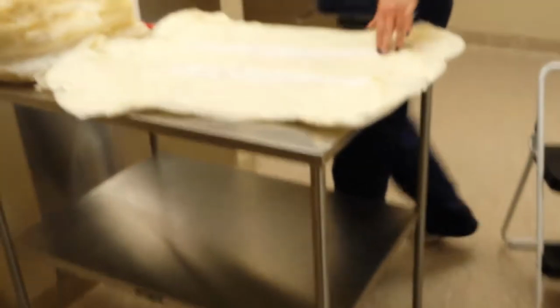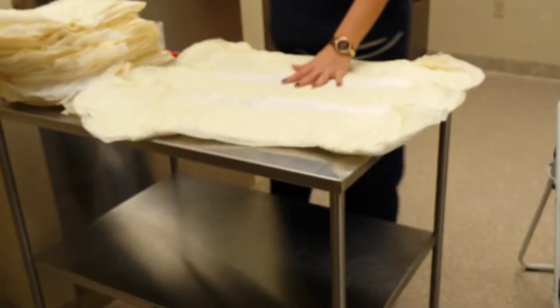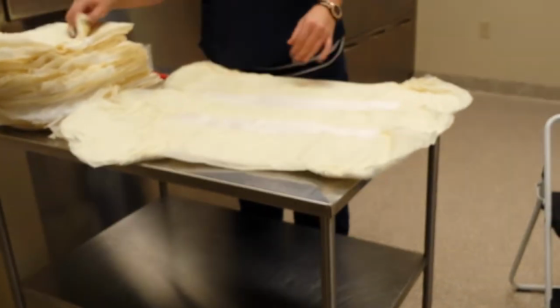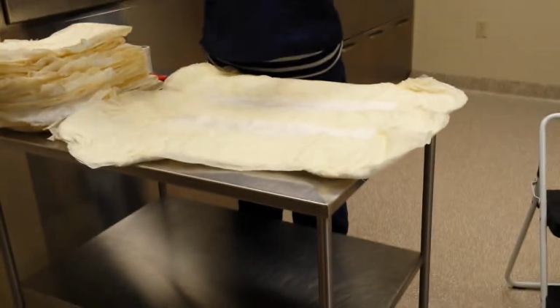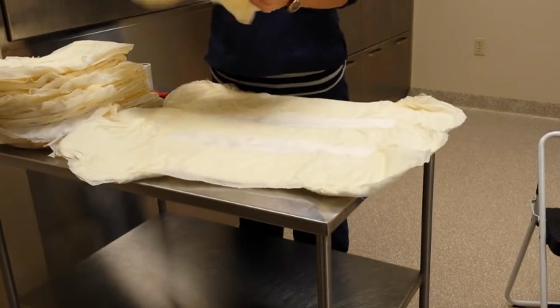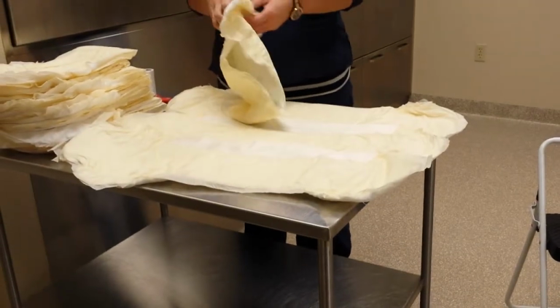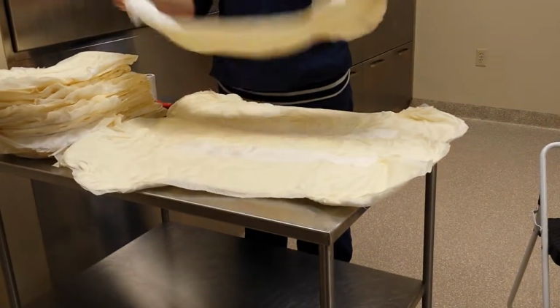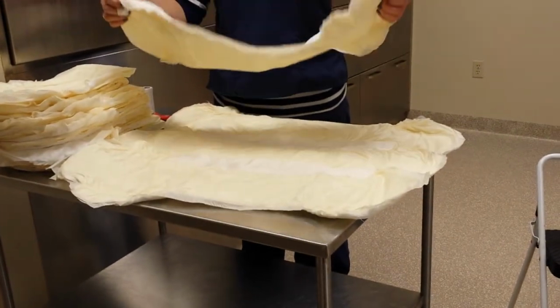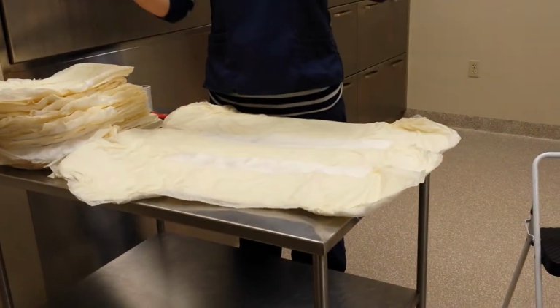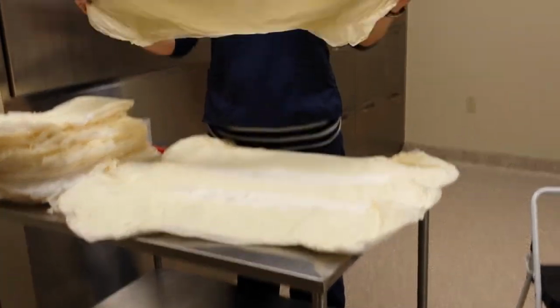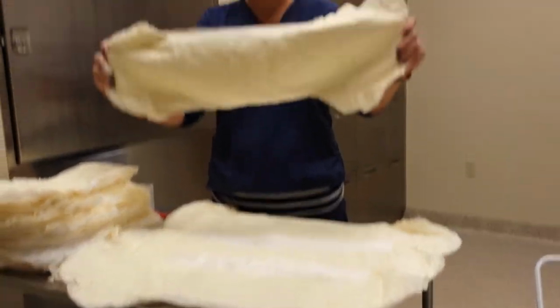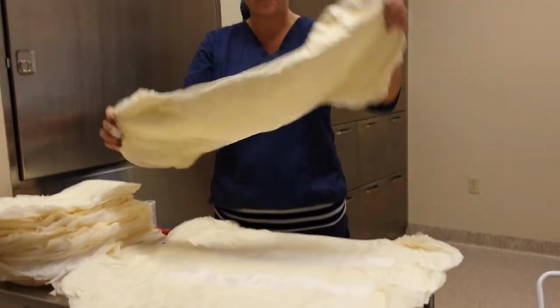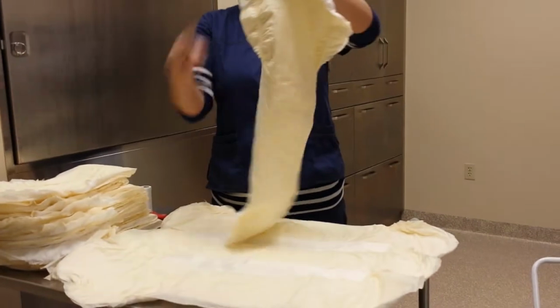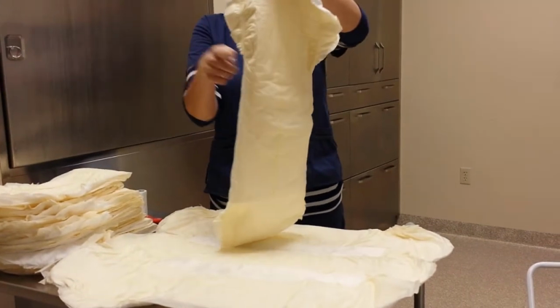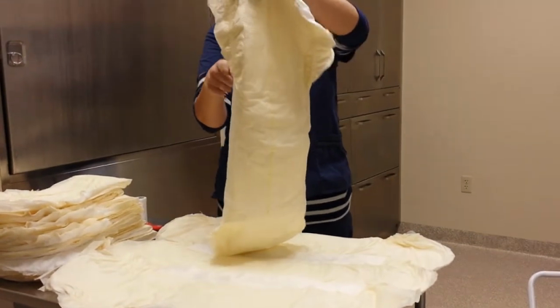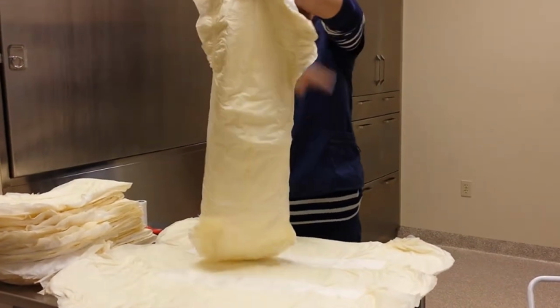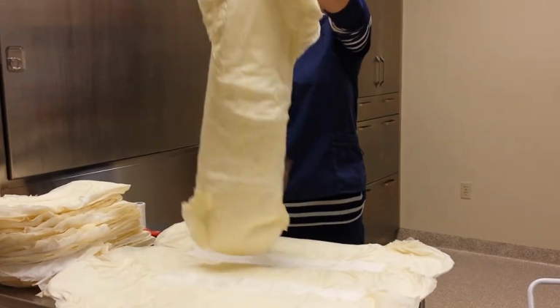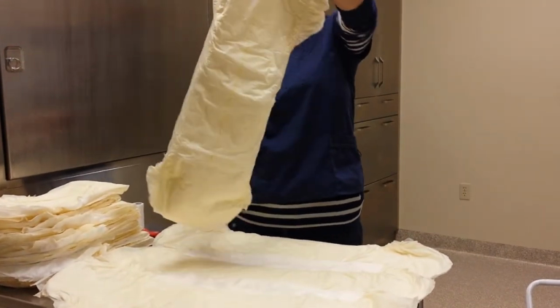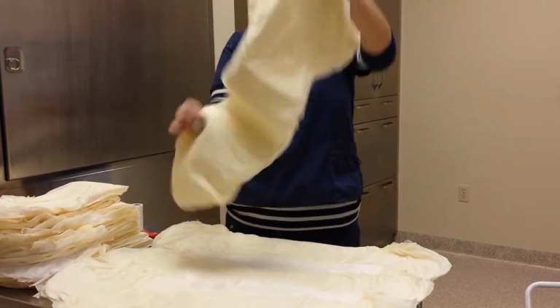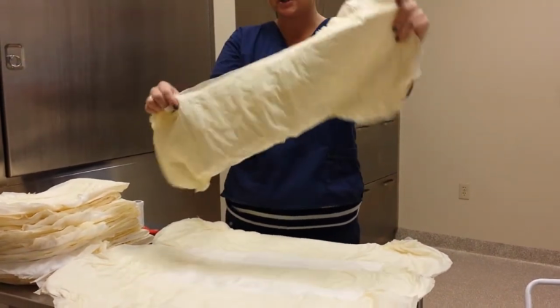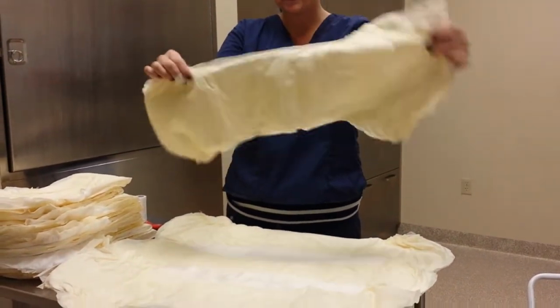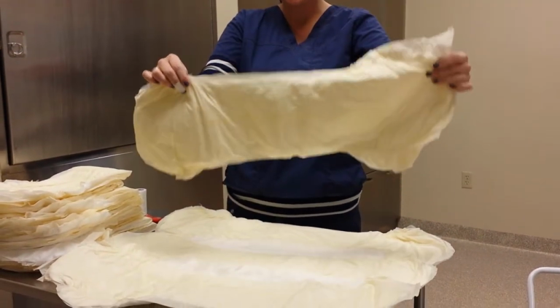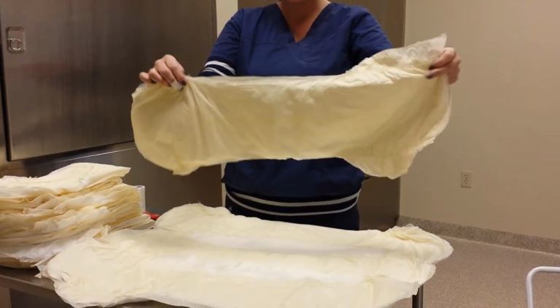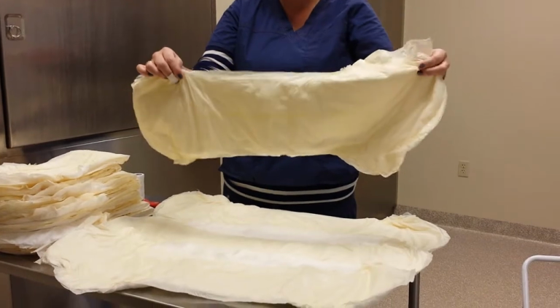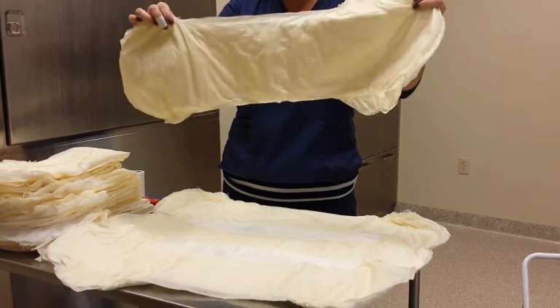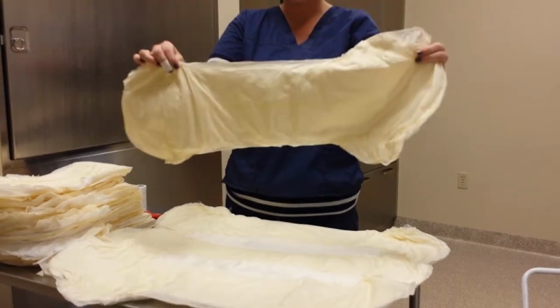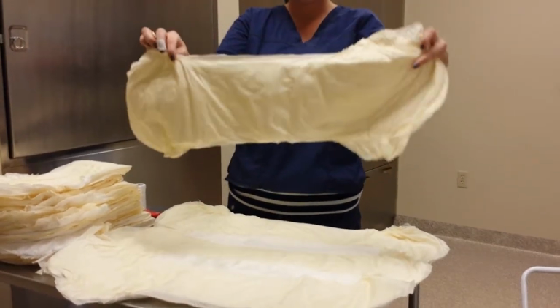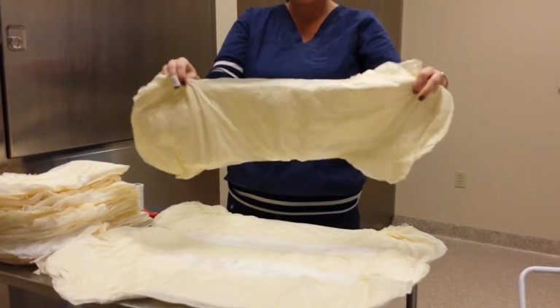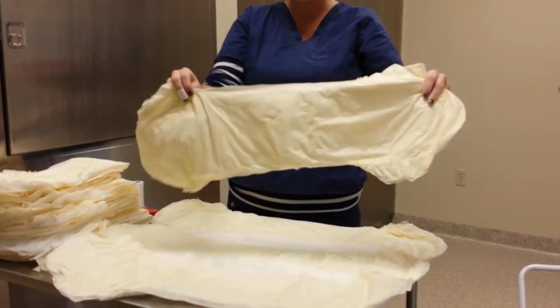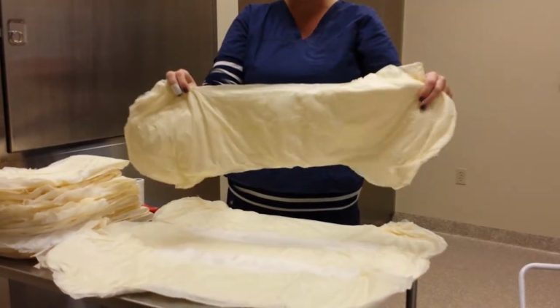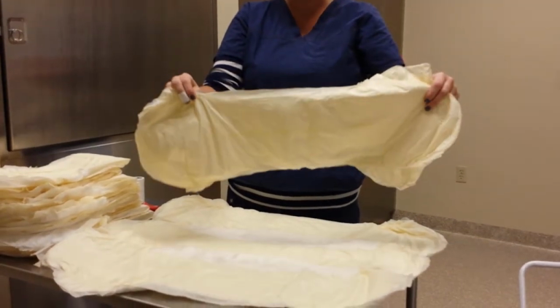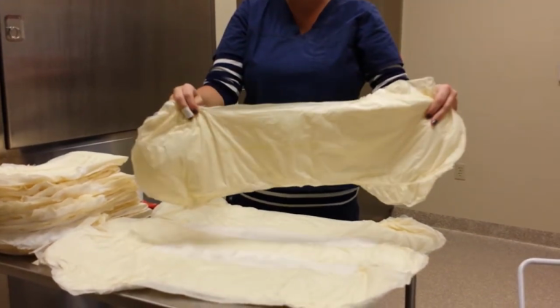We're going to start out by making leg dressing. You want to take a diaper, lay it out flat. We've cut around the edges here to make it so it's not bunched up. Basically what you can do is you can take one to three pieces depending on the length of your leg.